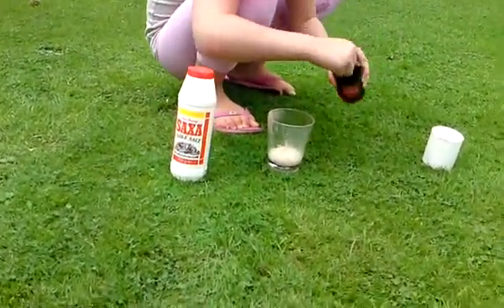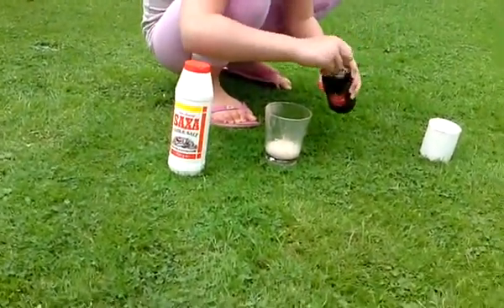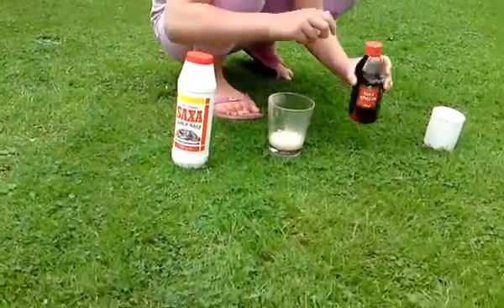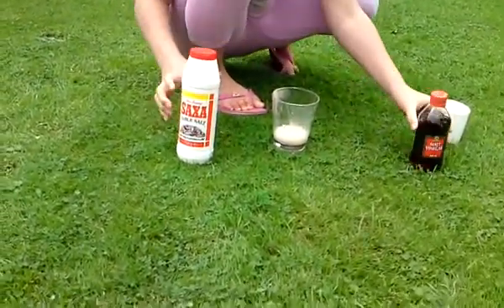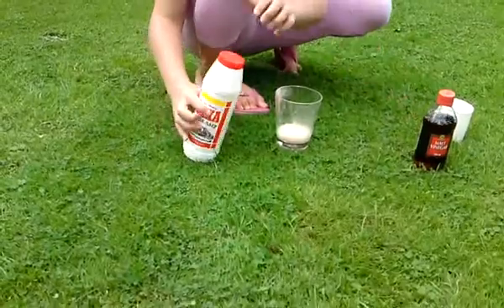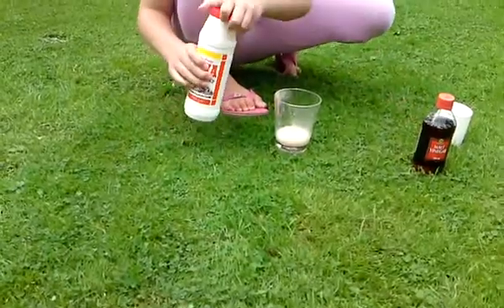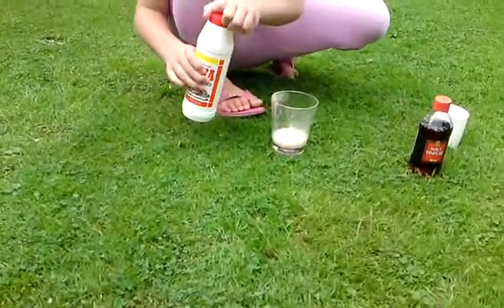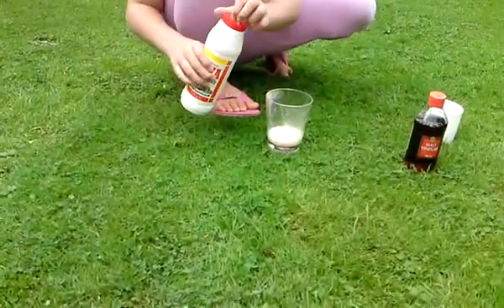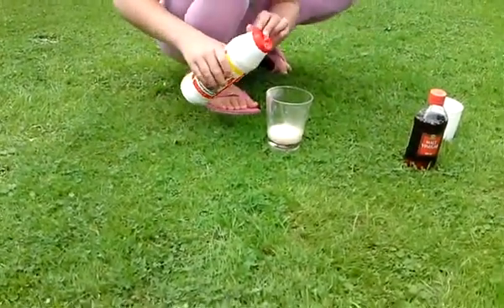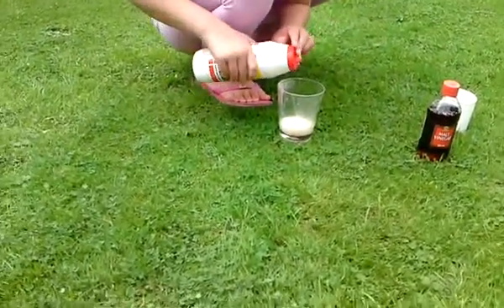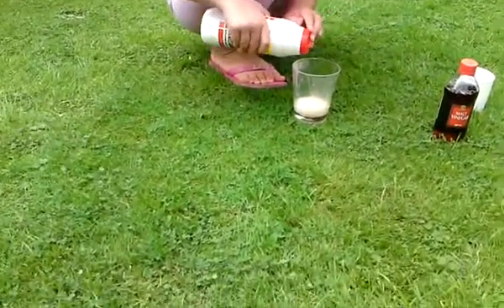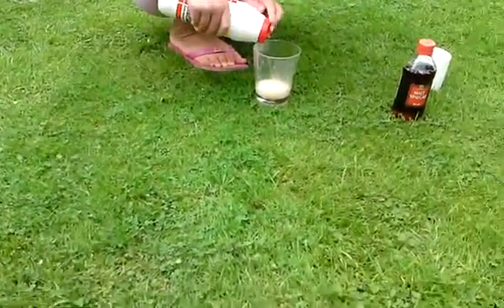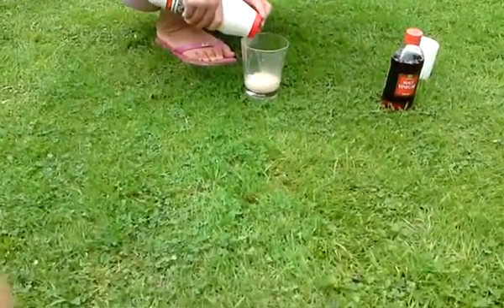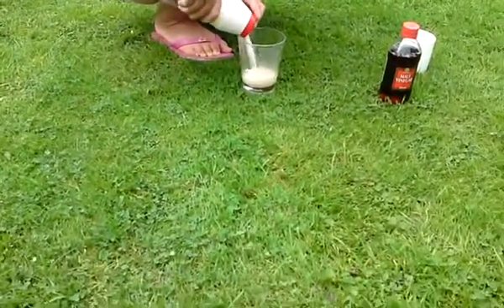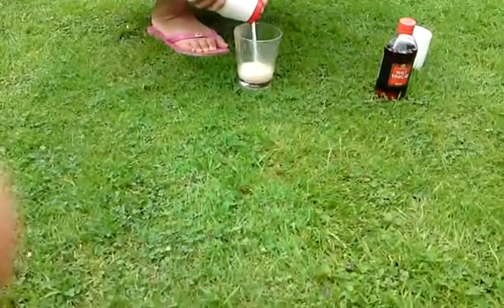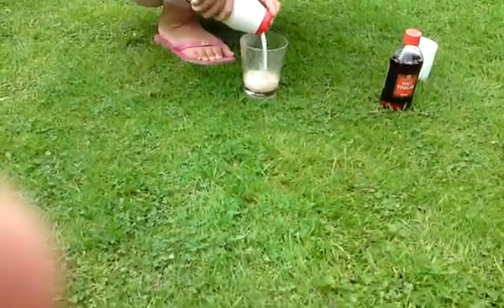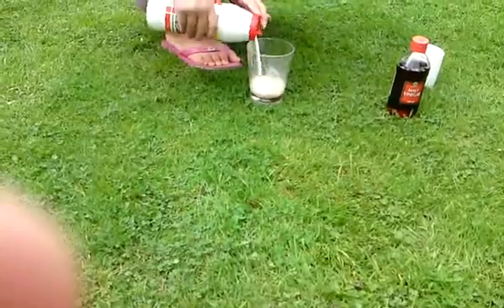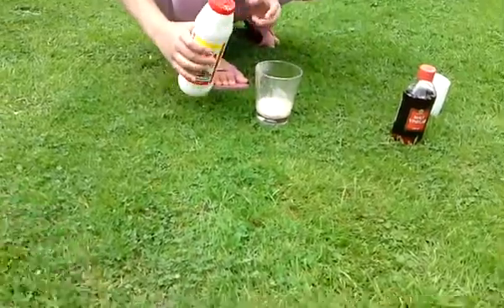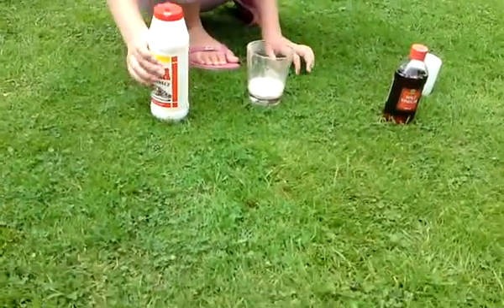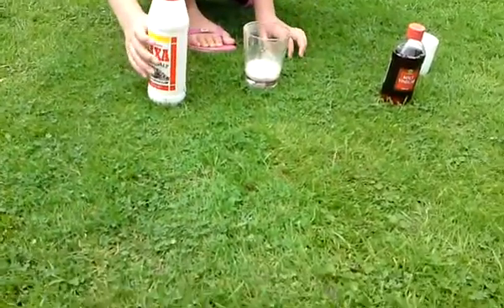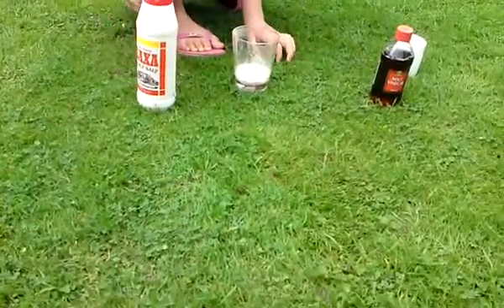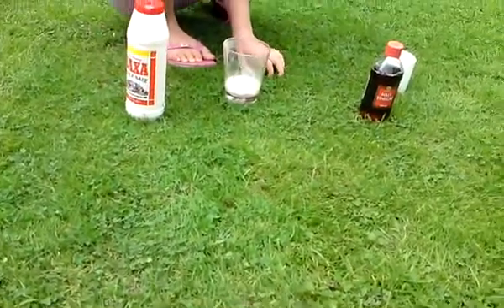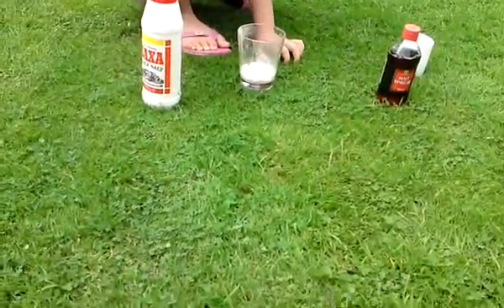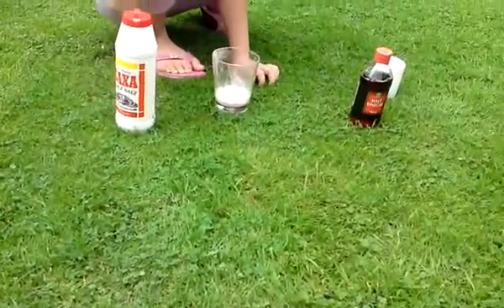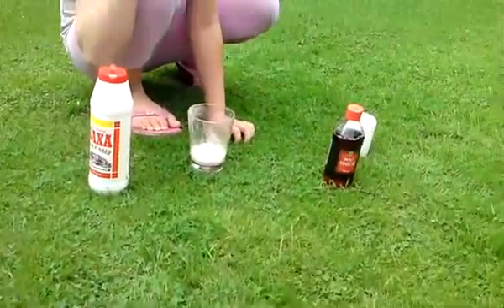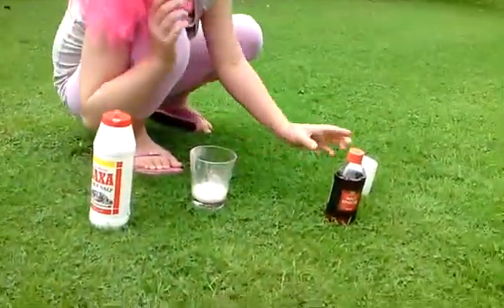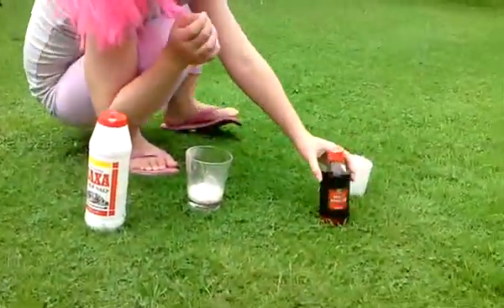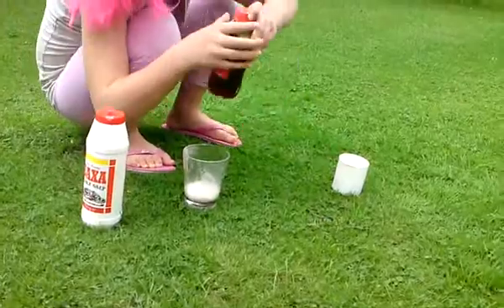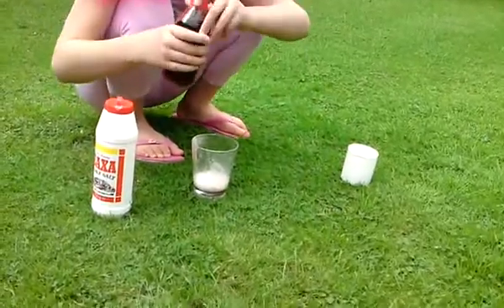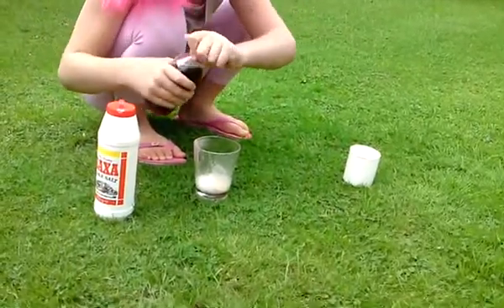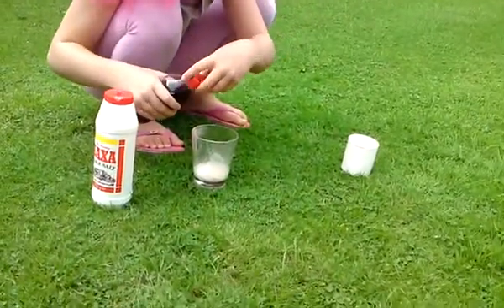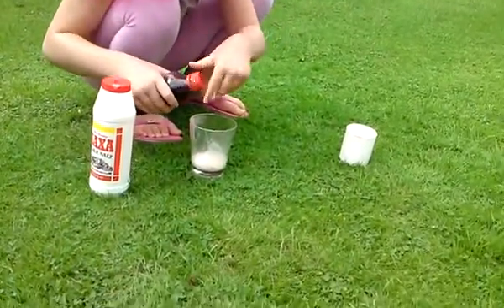Now we've done that, we need to add the salt. Let's see what happens. Add some more vinegar. See what happens when we add a bit more vinegar.